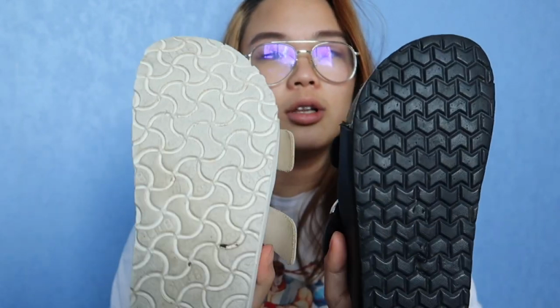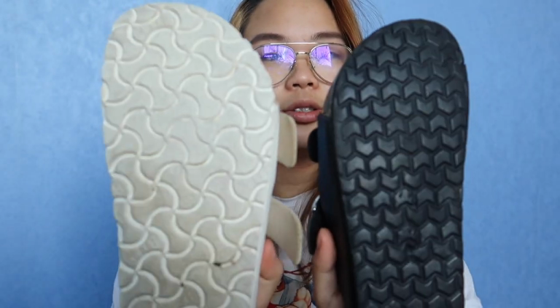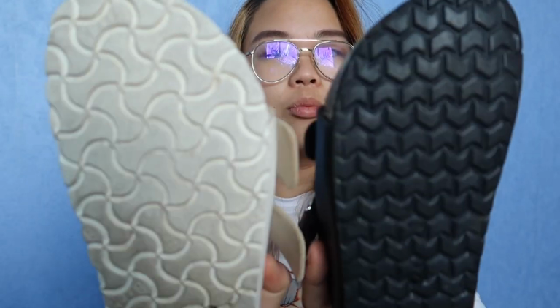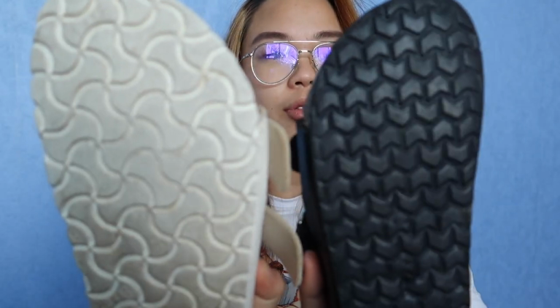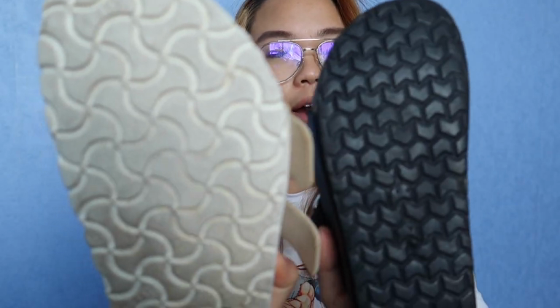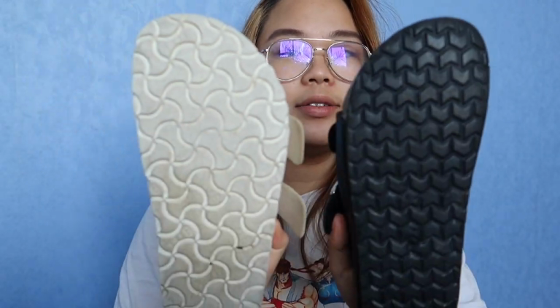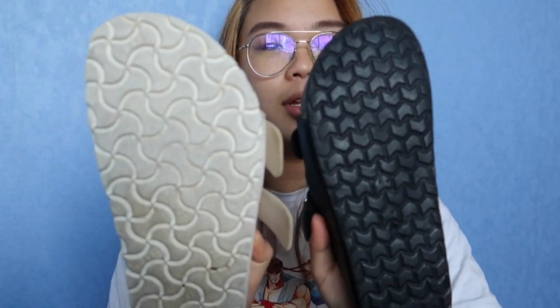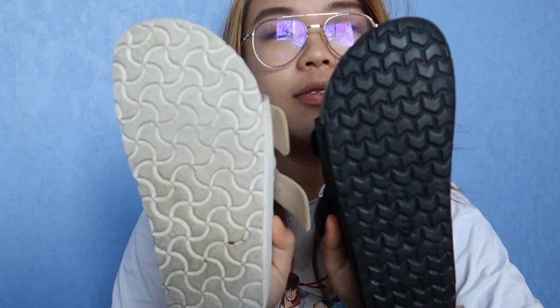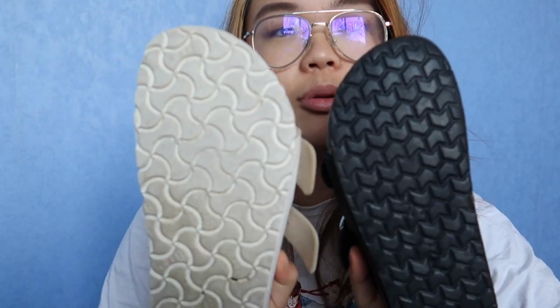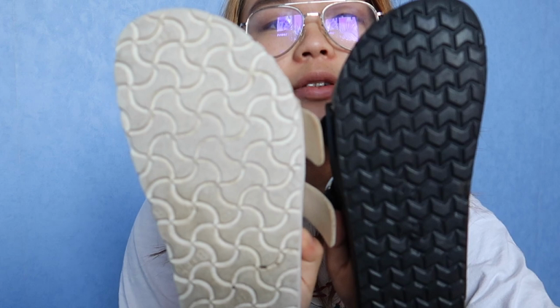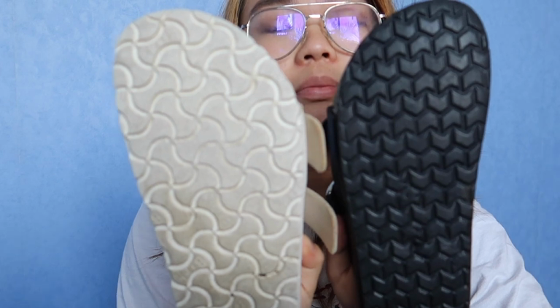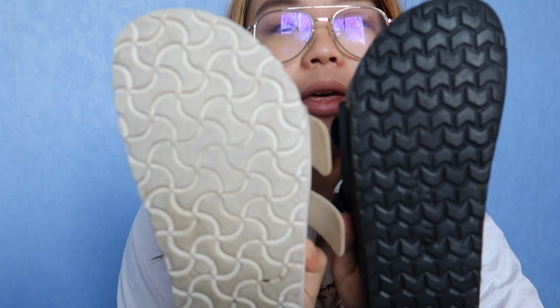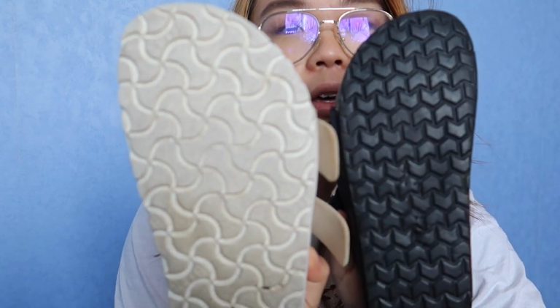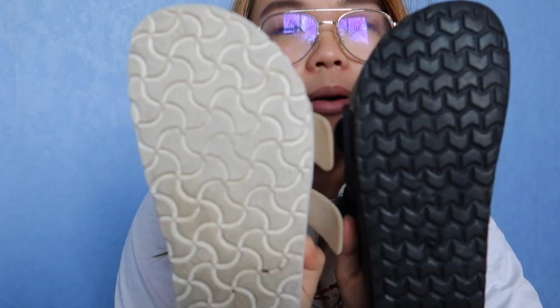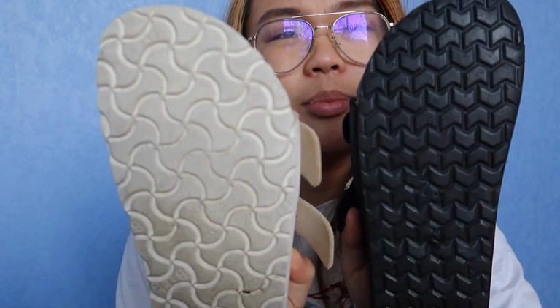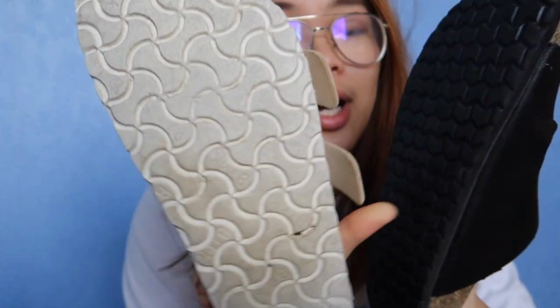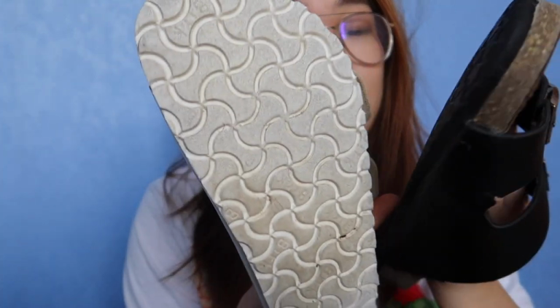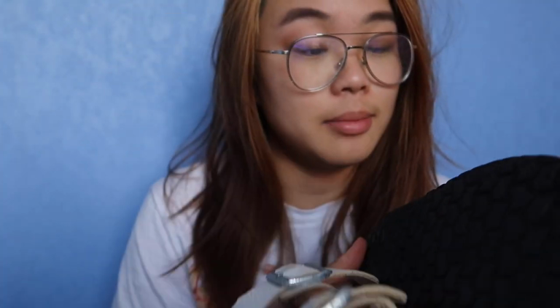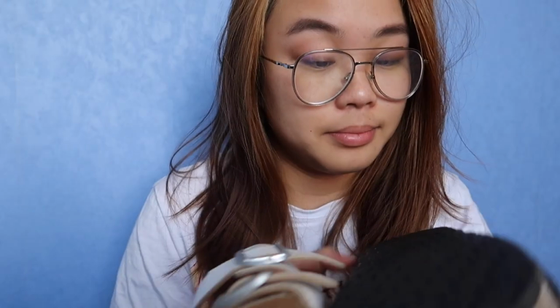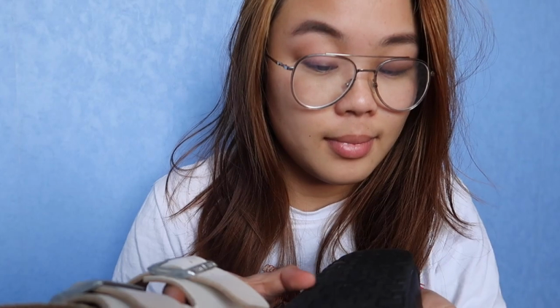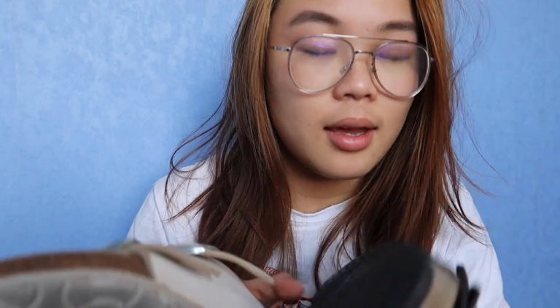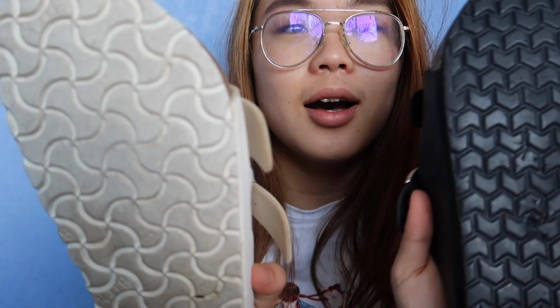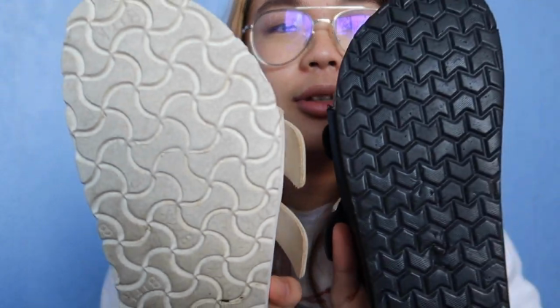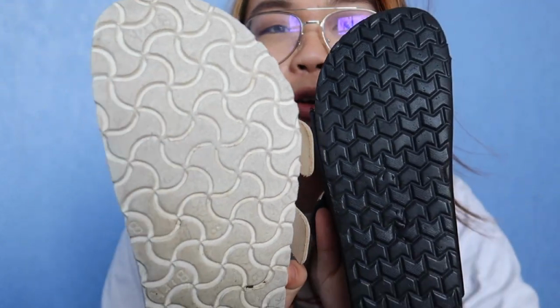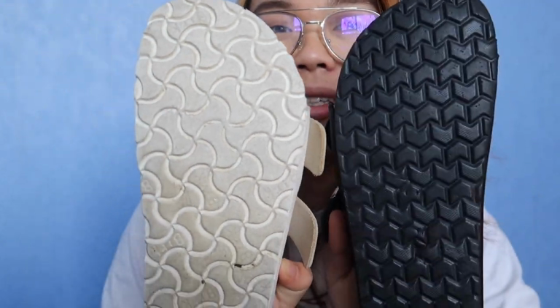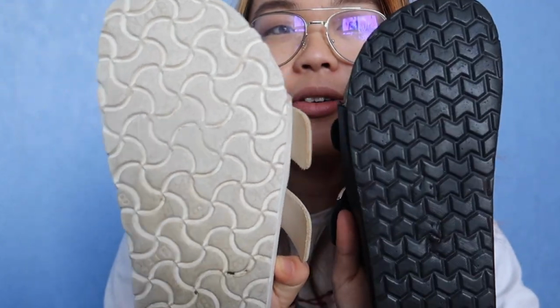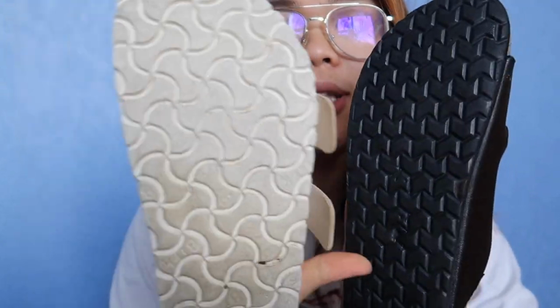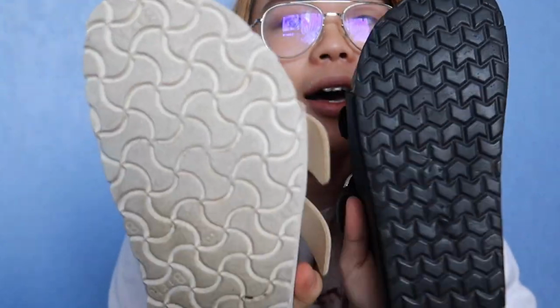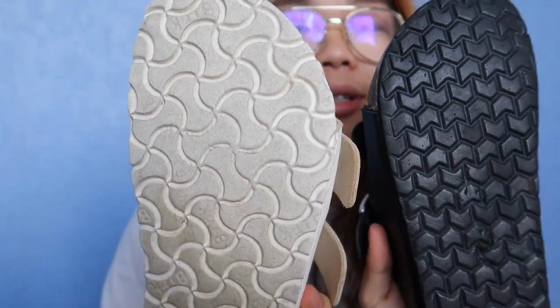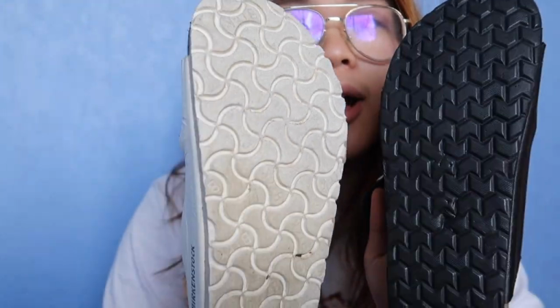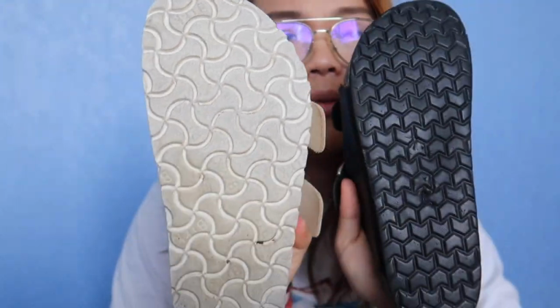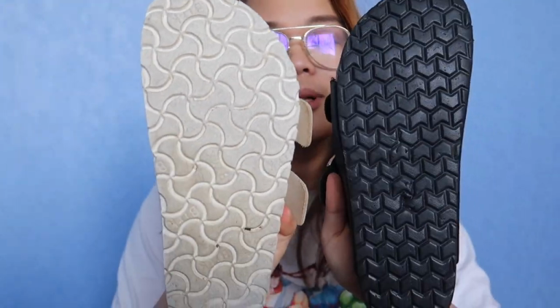Looking at the sole, both are kind of similar. Obviously the print is different, but they're both kind of this foam material — it's hard — and I think they're quite similar.